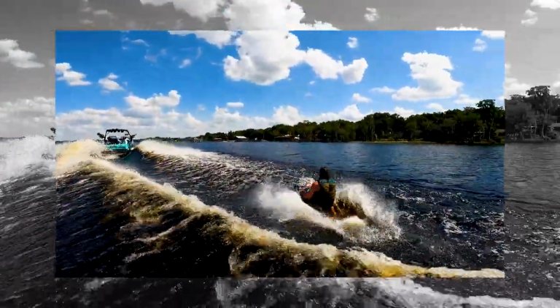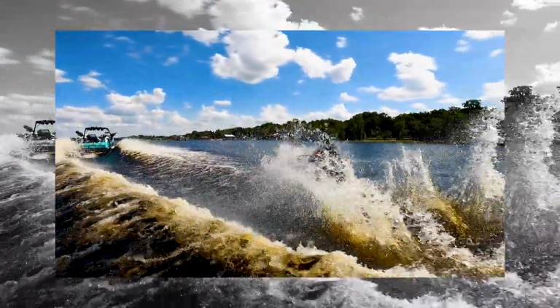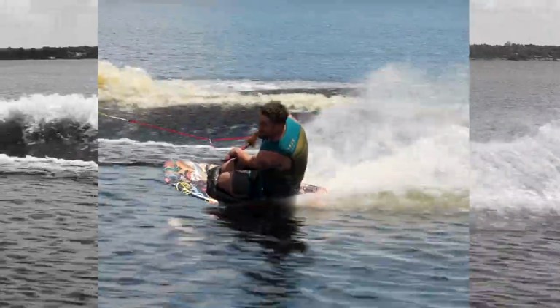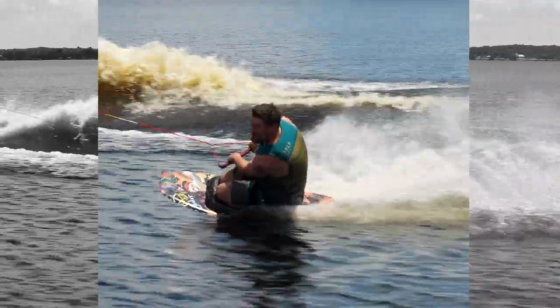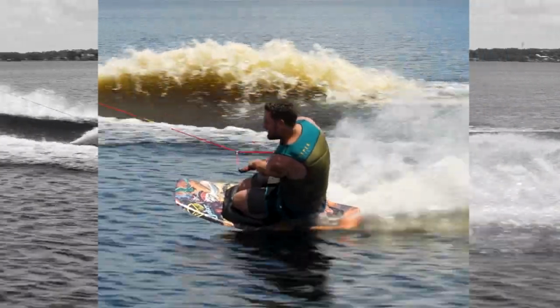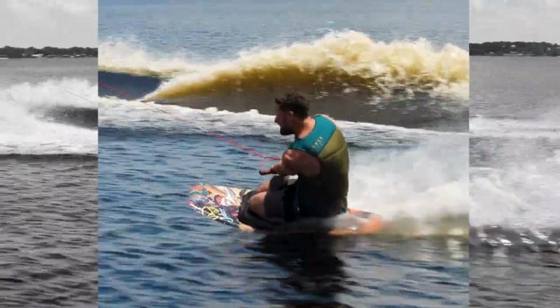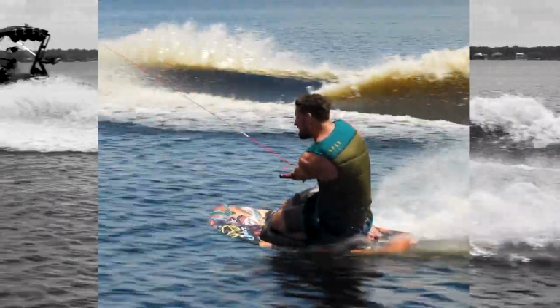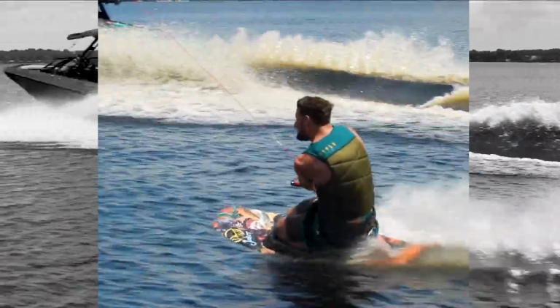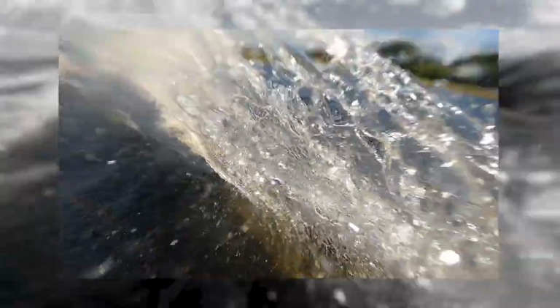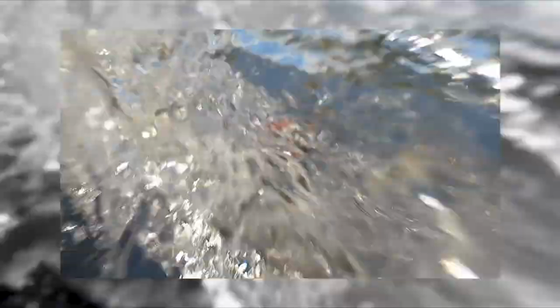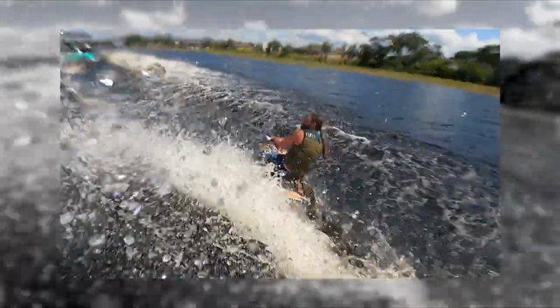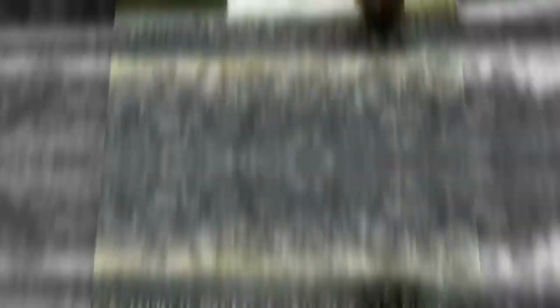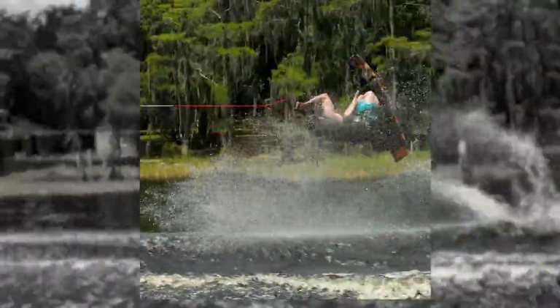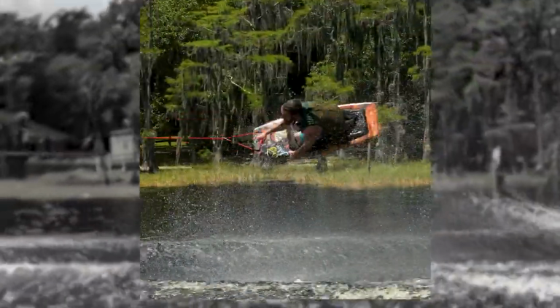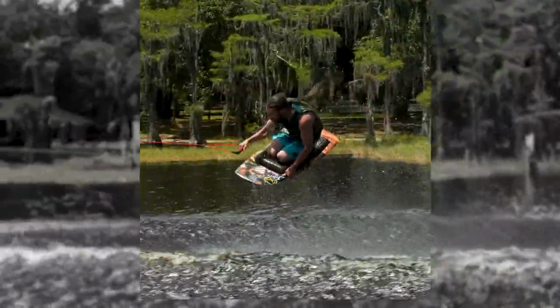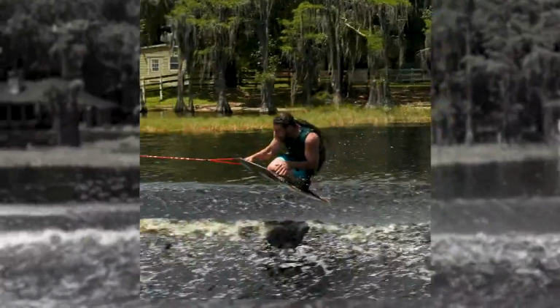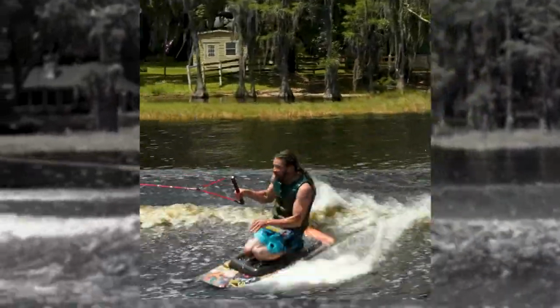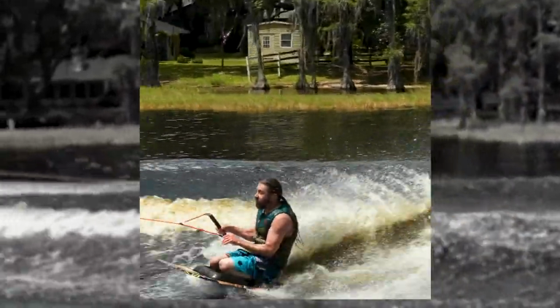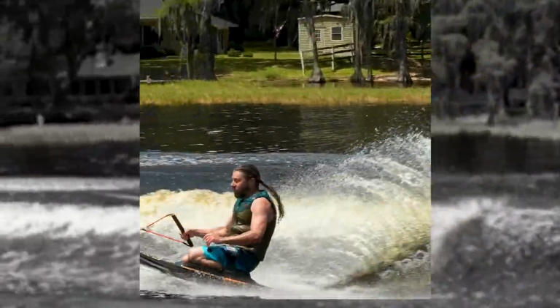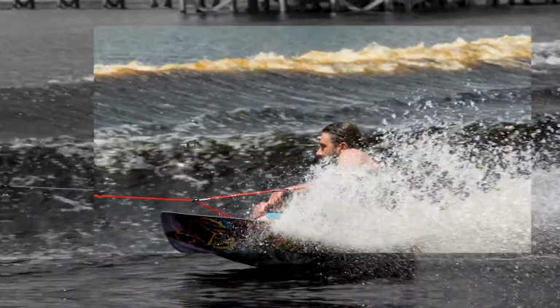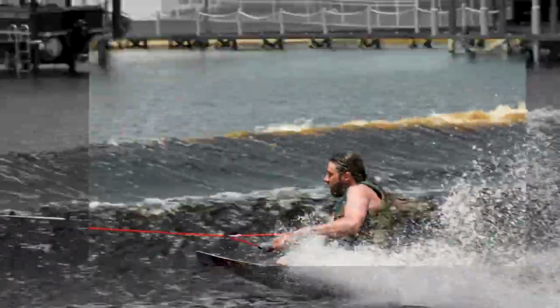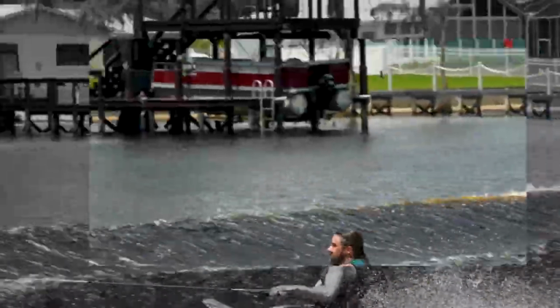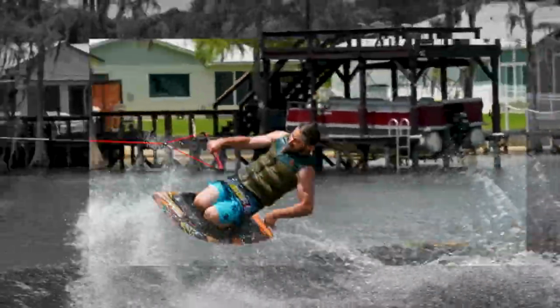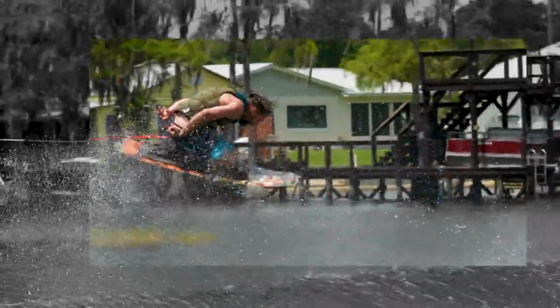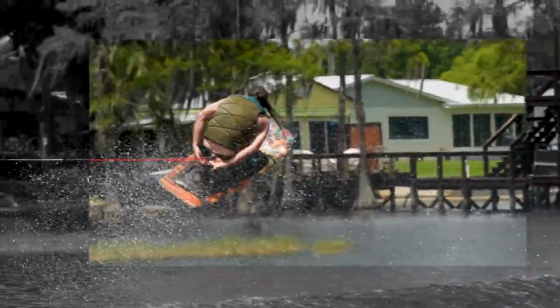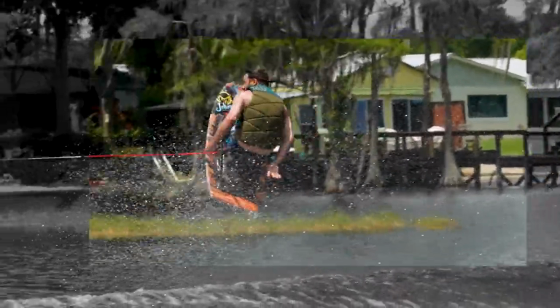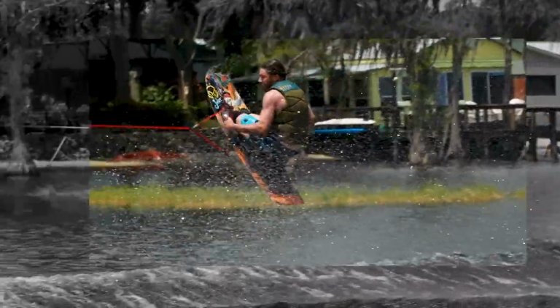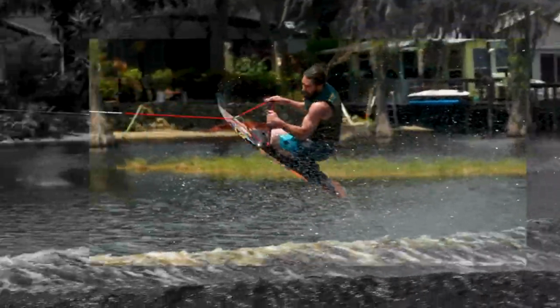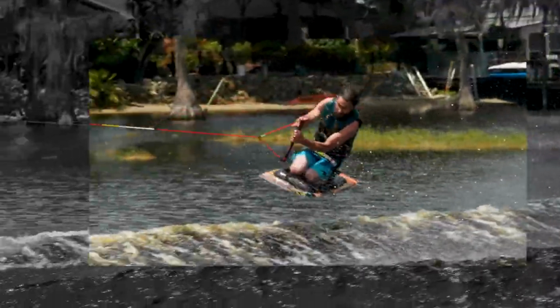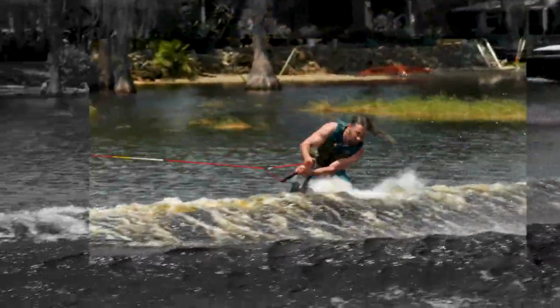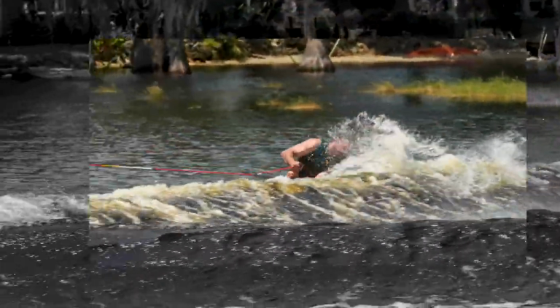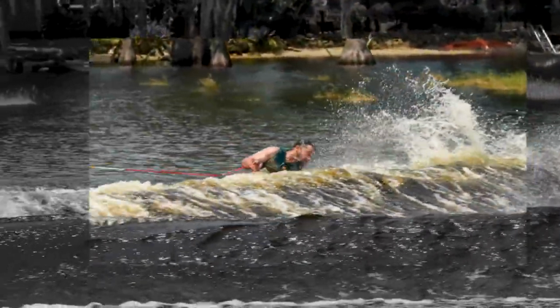The square tip and tail shape and two-stage rocker design maximizes pop off all wake sizes forward and backward. The Joker's locking edge channels allow you to lock in for fakie takeoffs and landings.